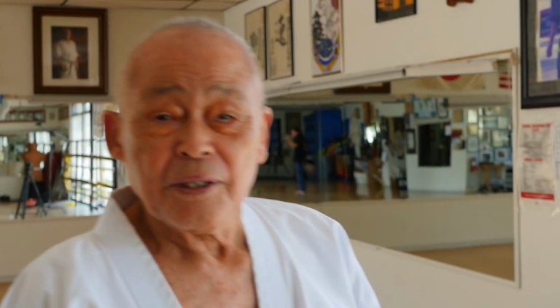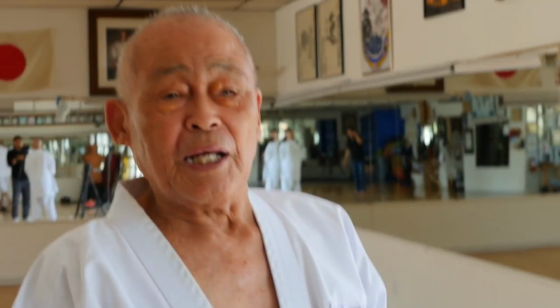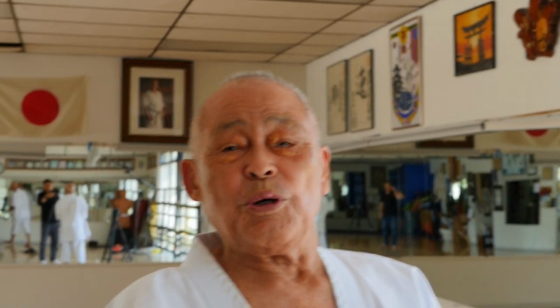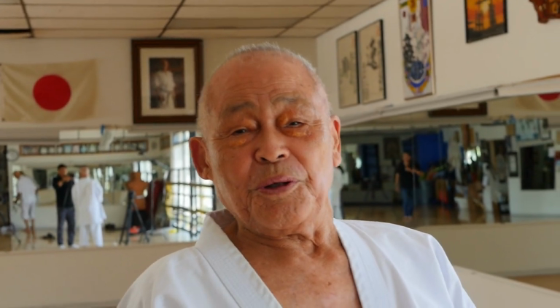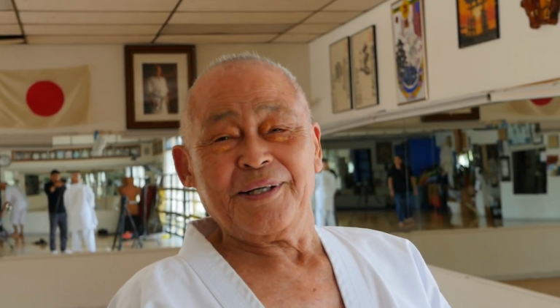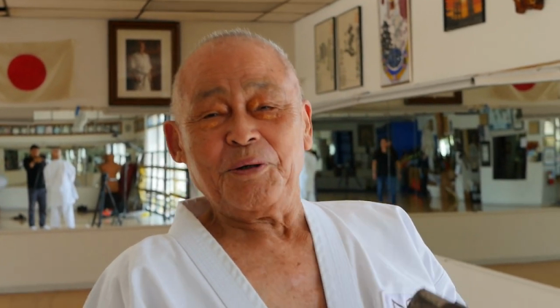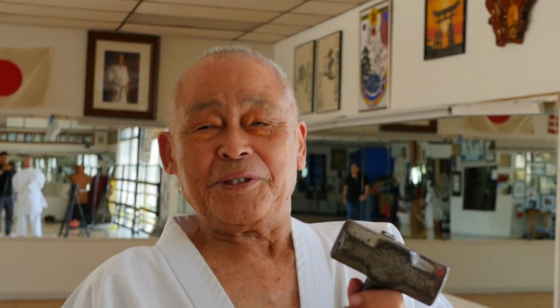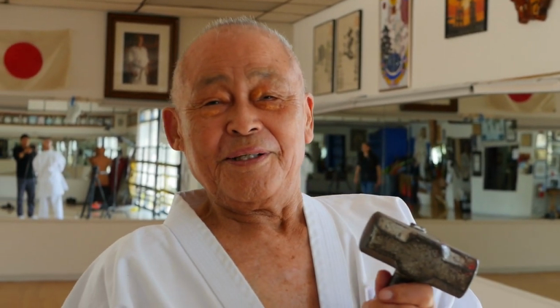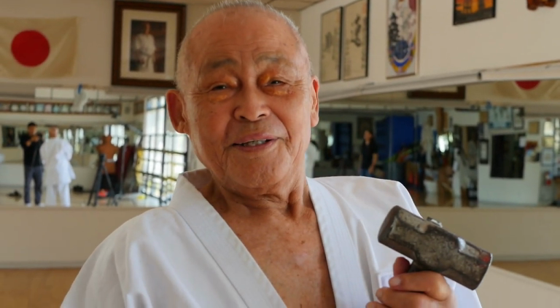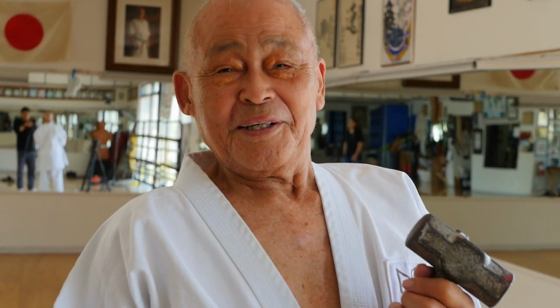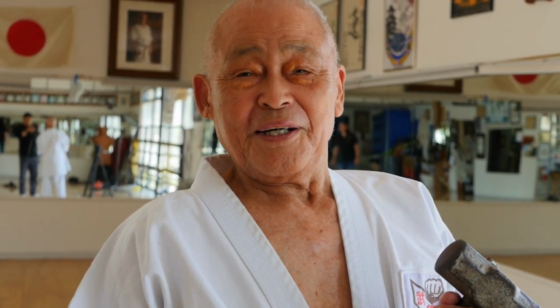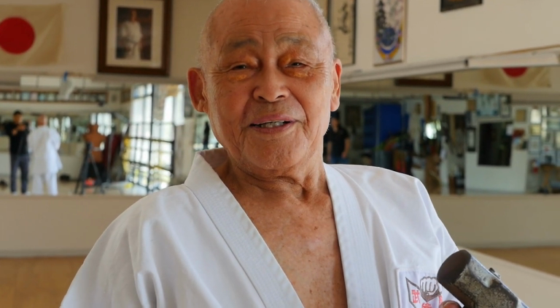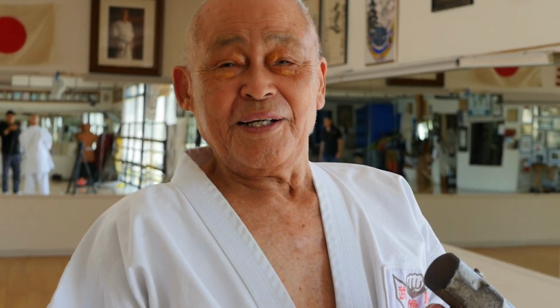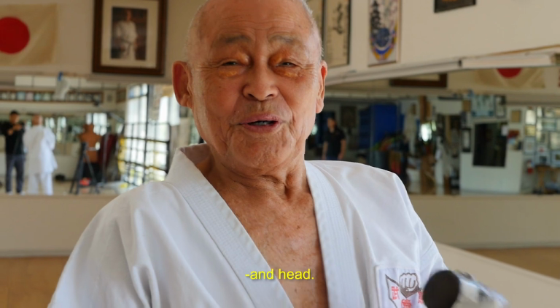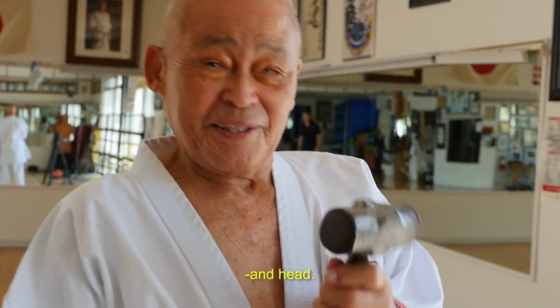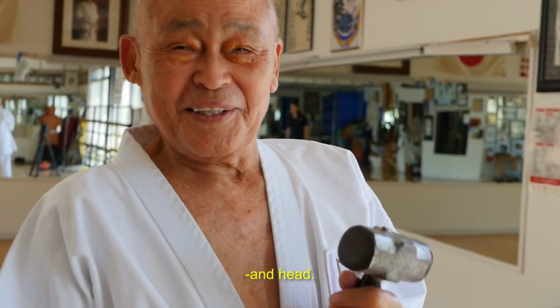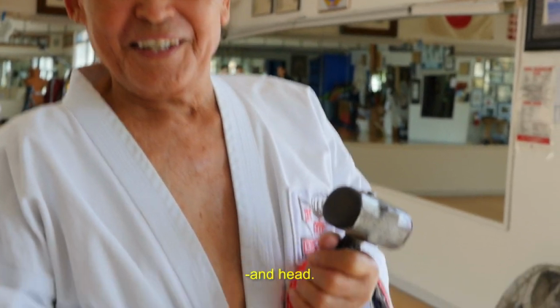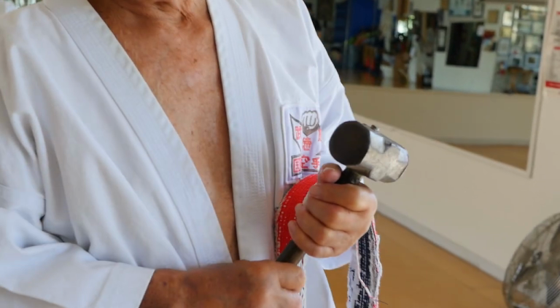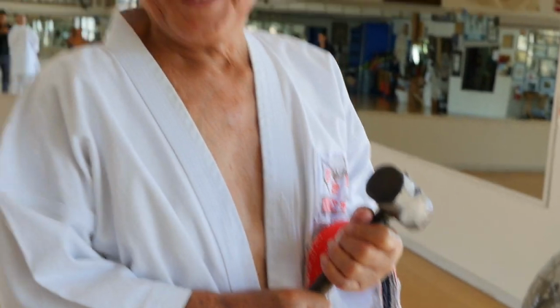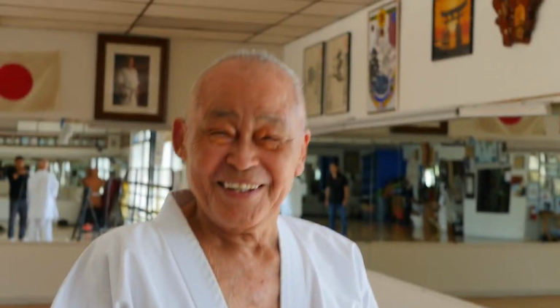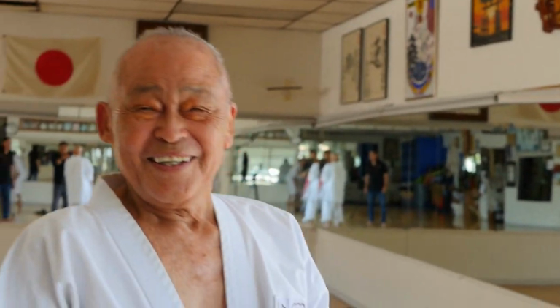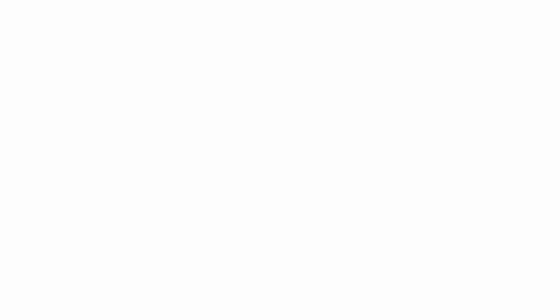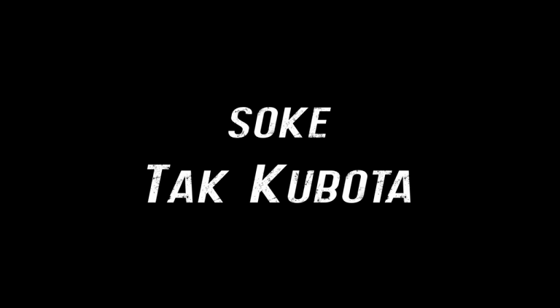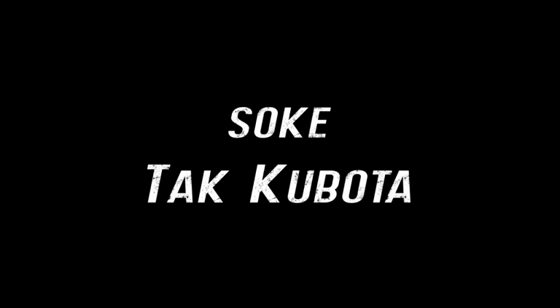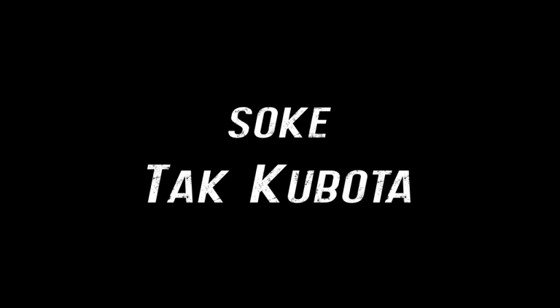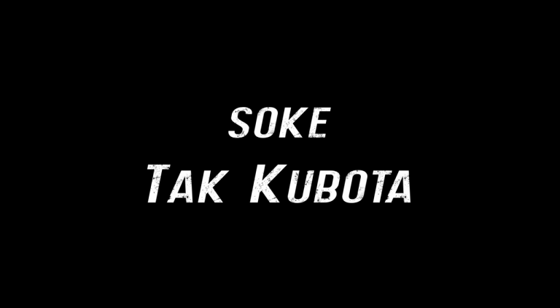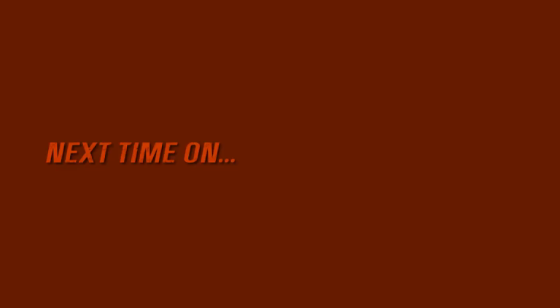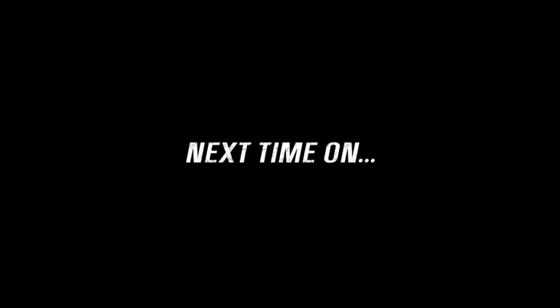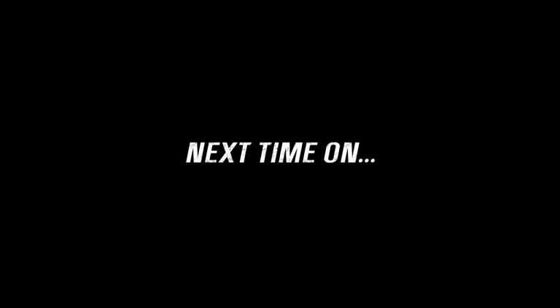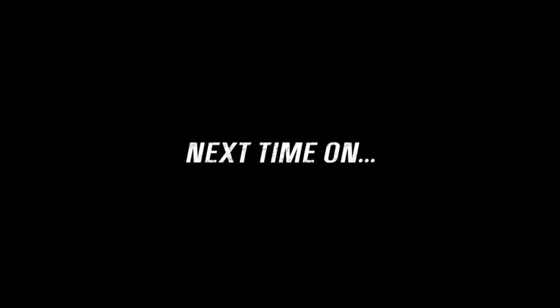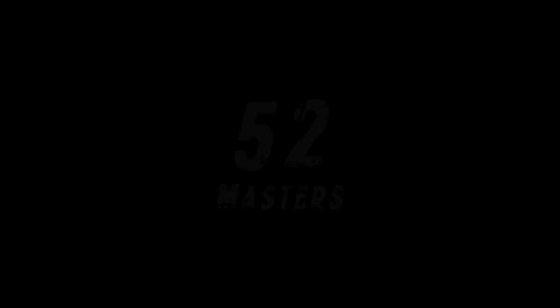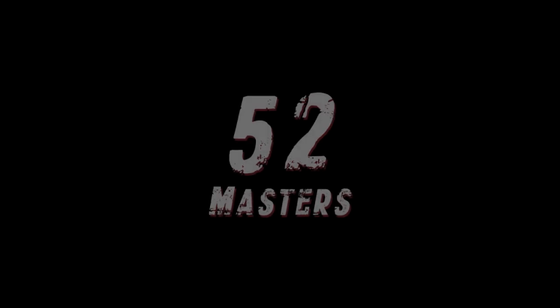So that's how you condition your knuckles and your shin? Yeah. And your head. And your head, too? No, no, no.